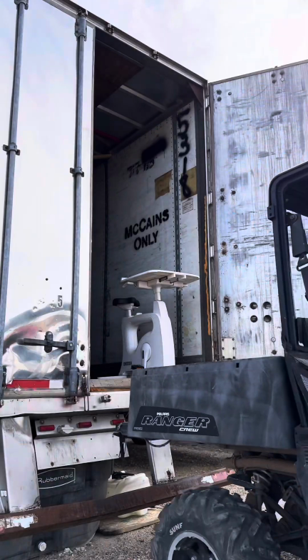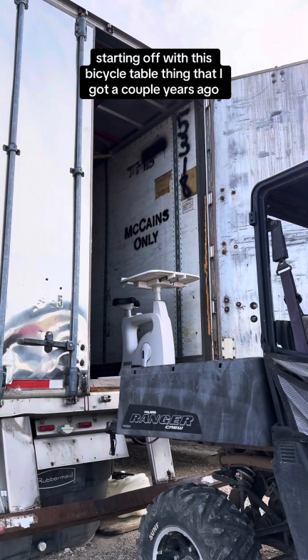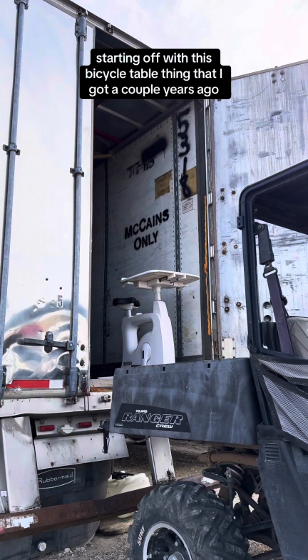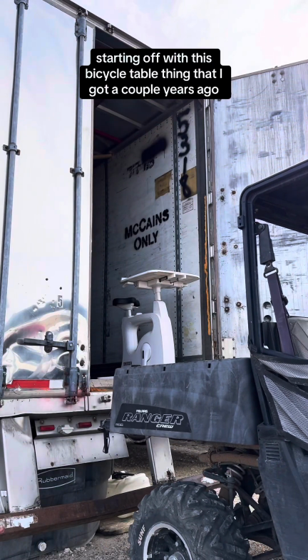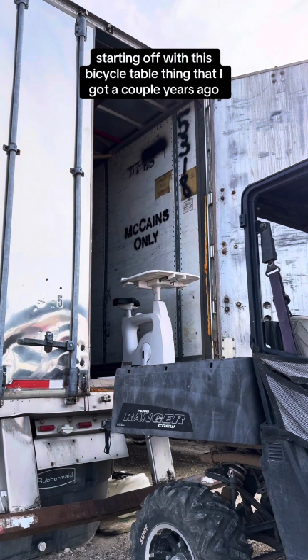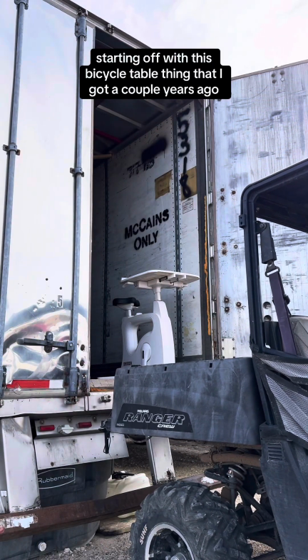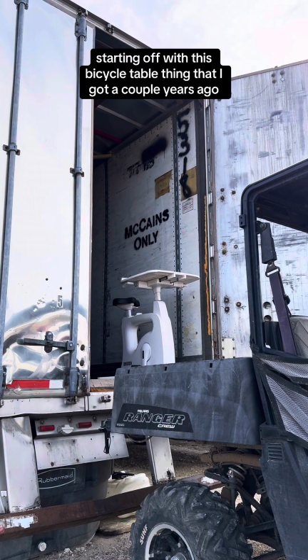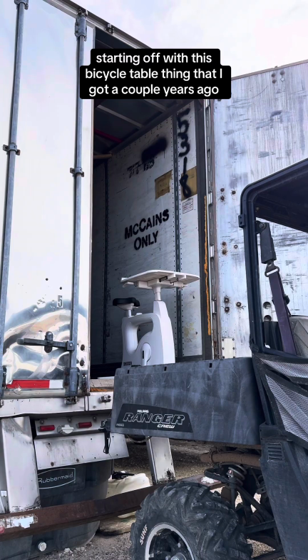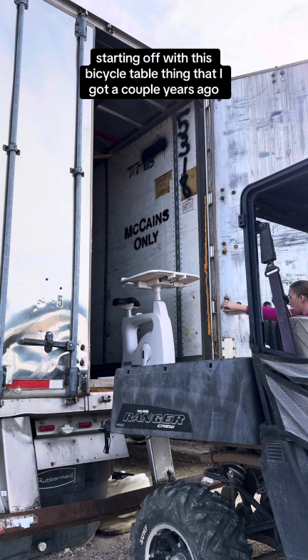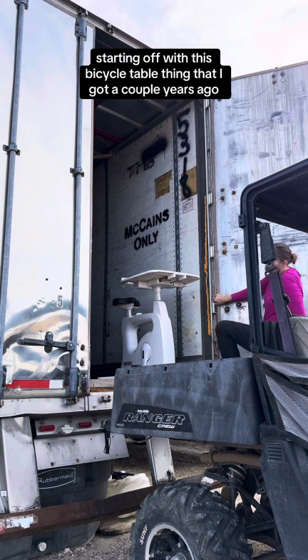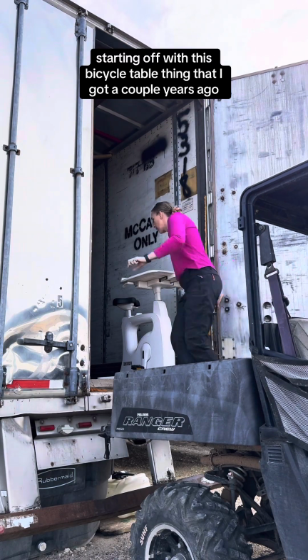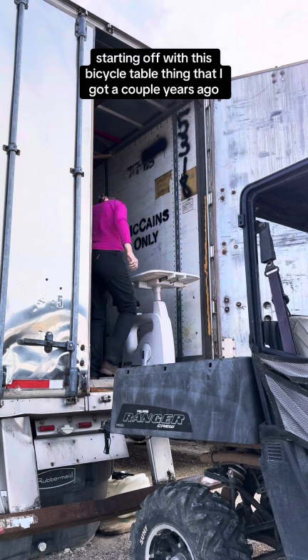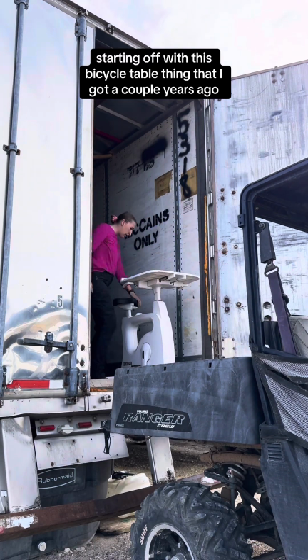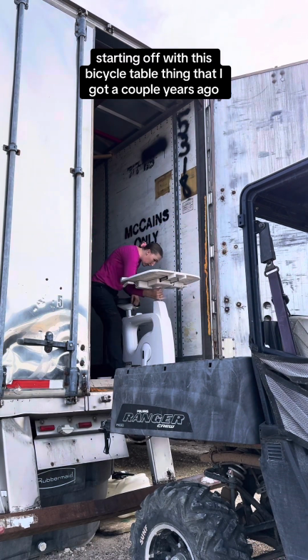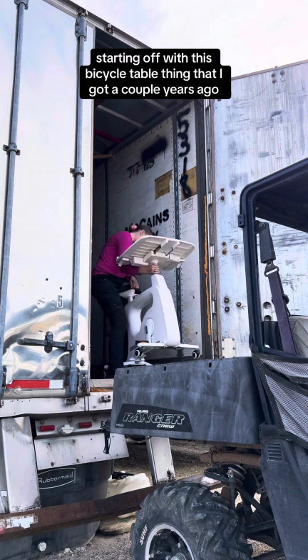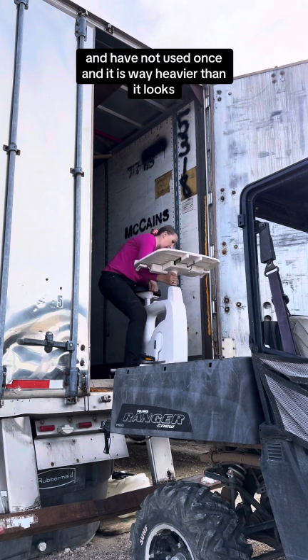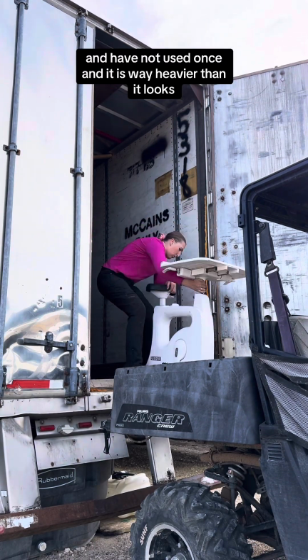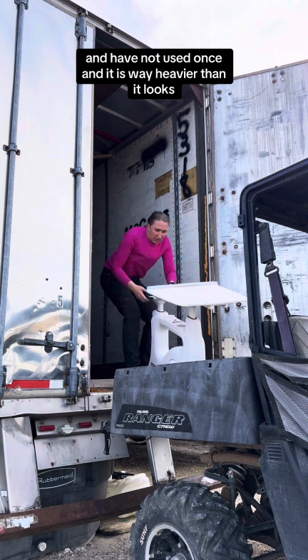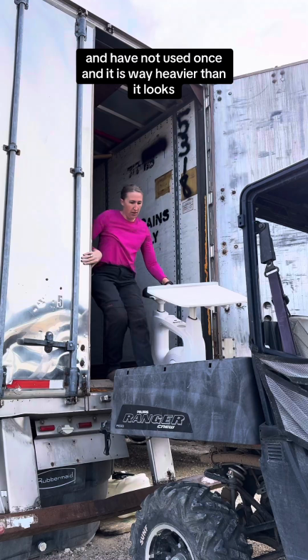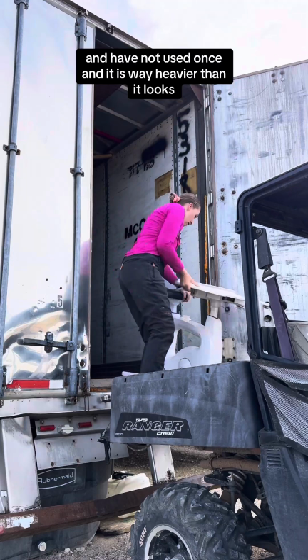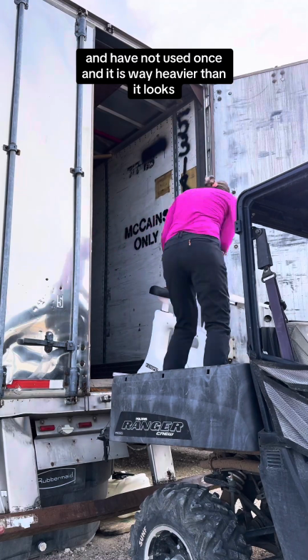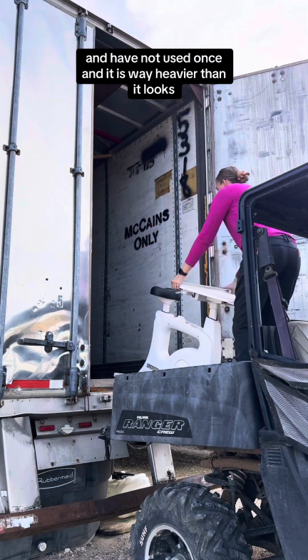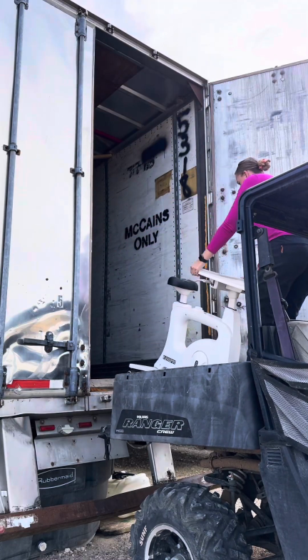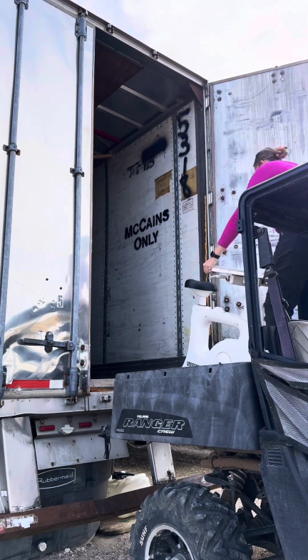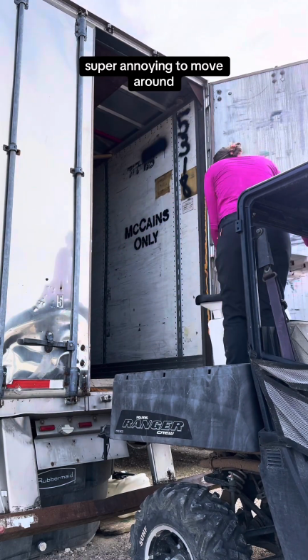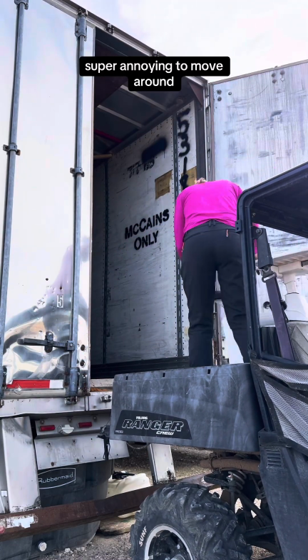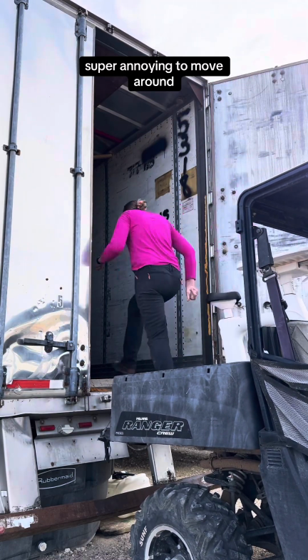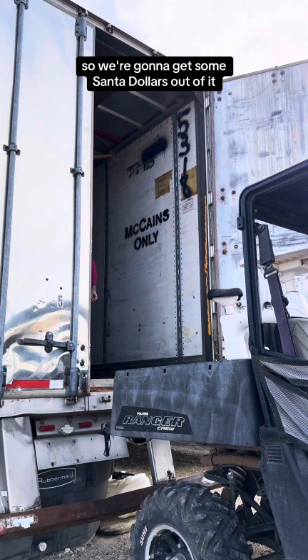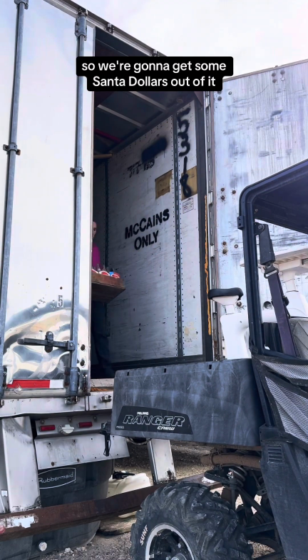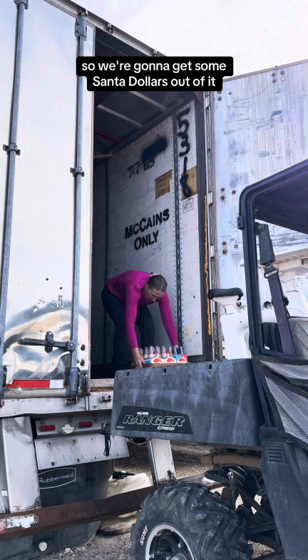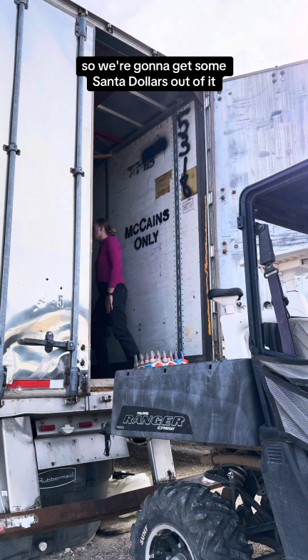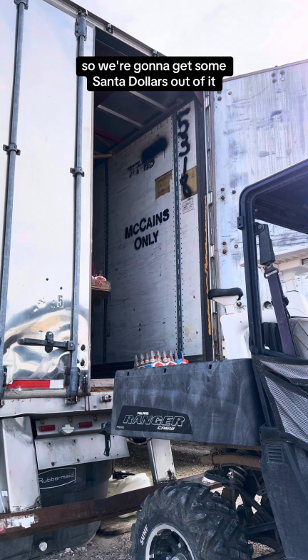Starting off with this bicycle table thing that I got a couple years ago and have not used once. It is way heavier than it looks — super annoying to move around. So we're going to get some Santa Dollars out of it.